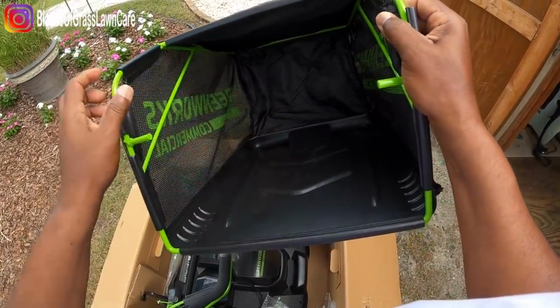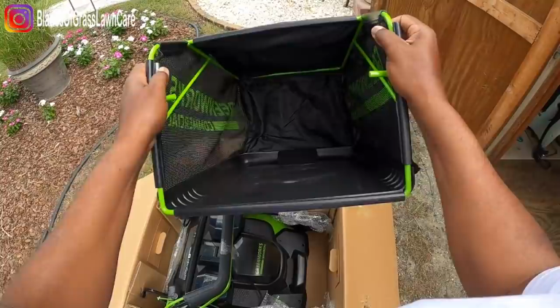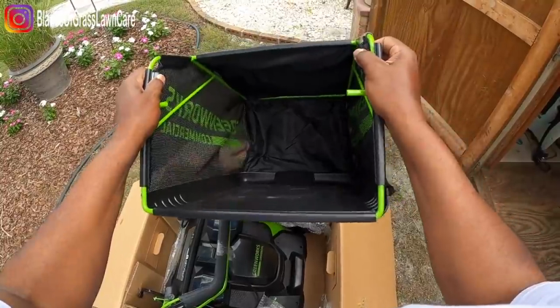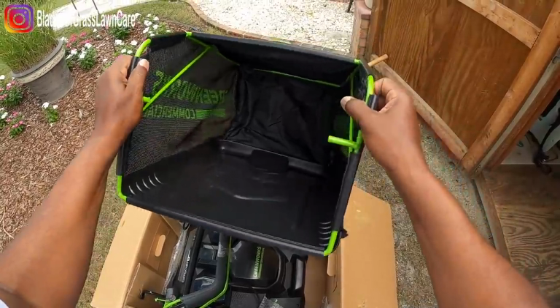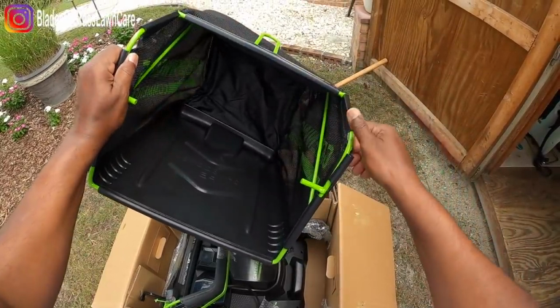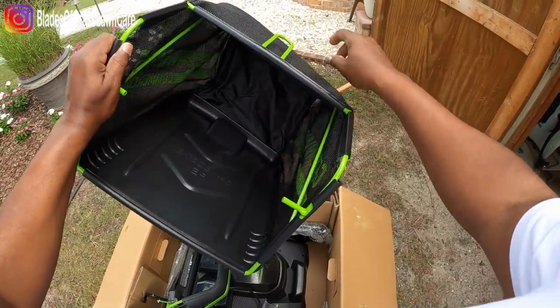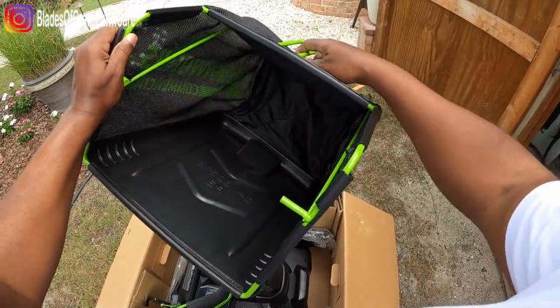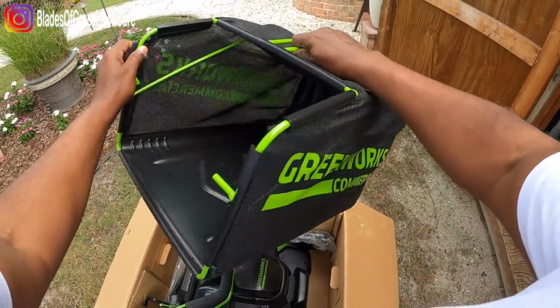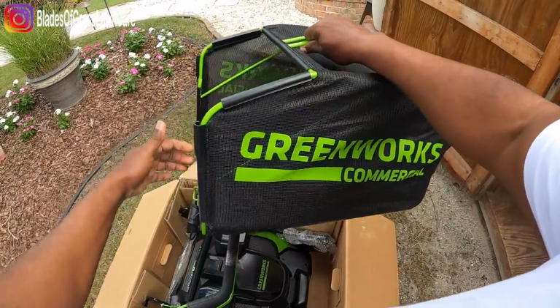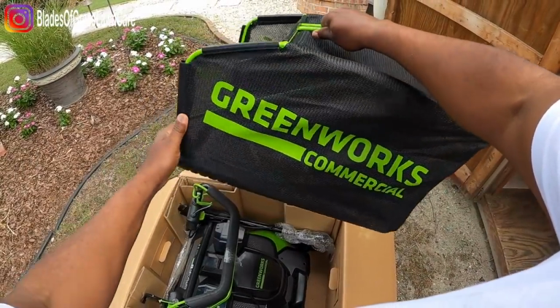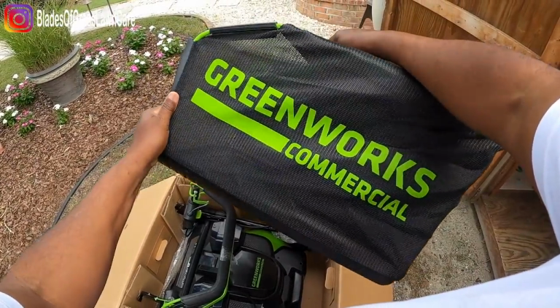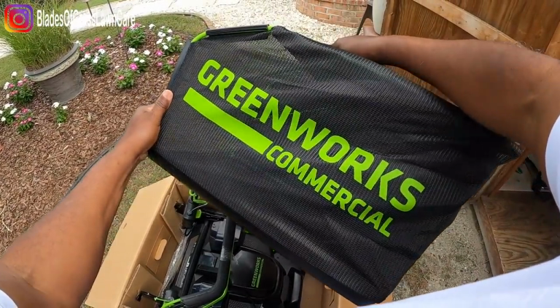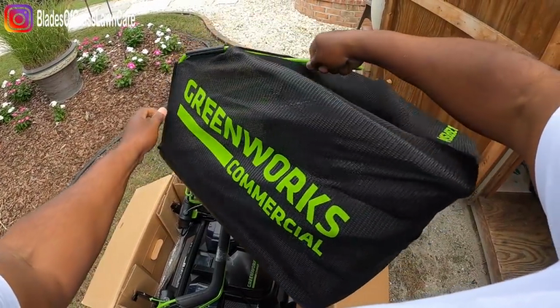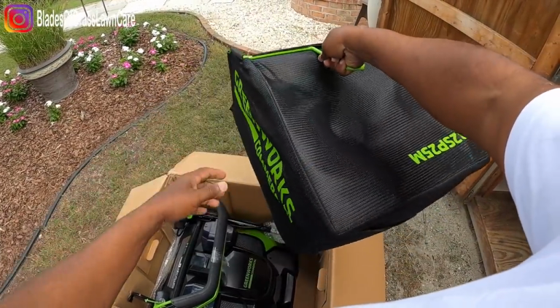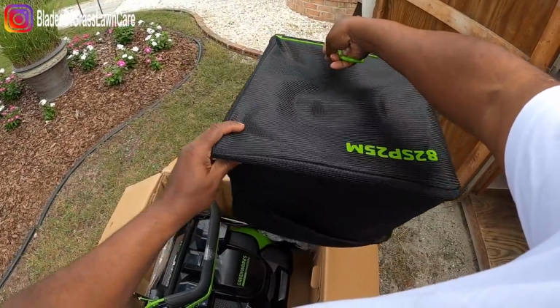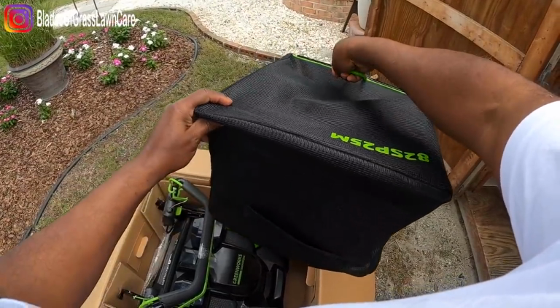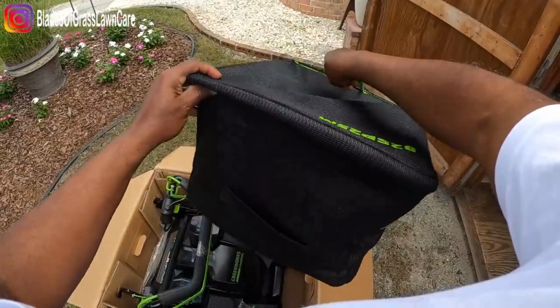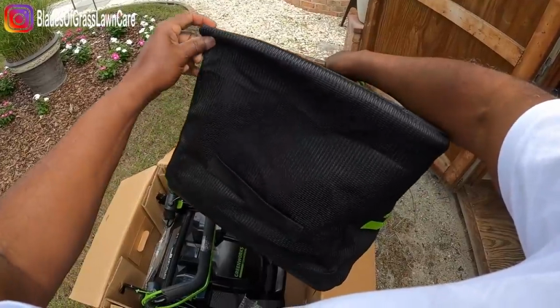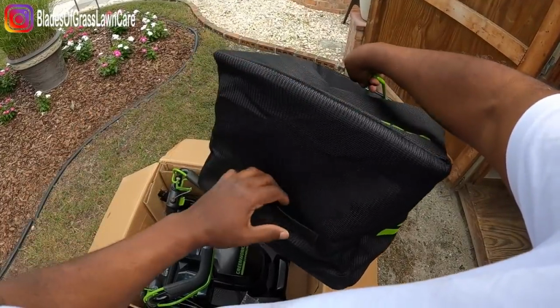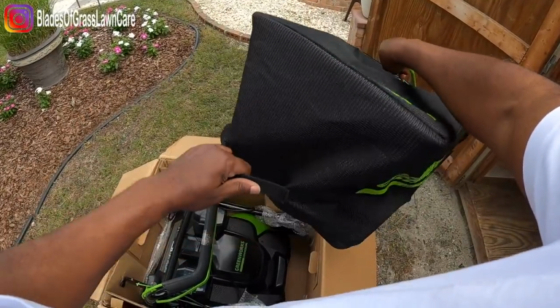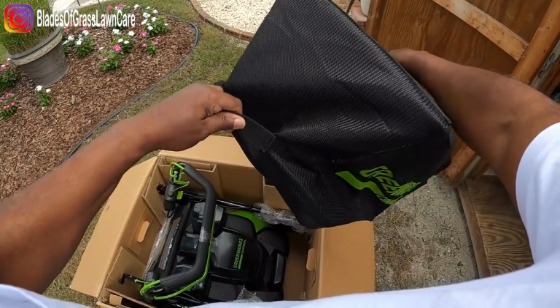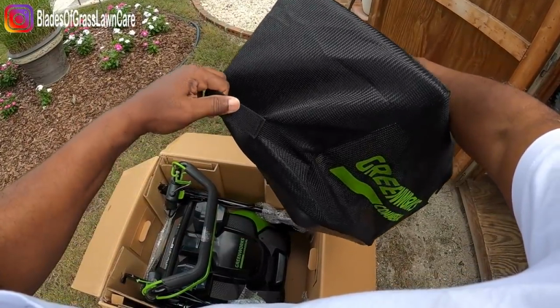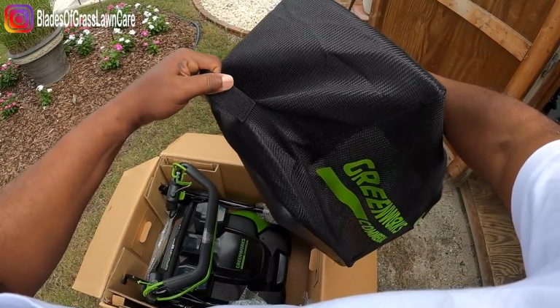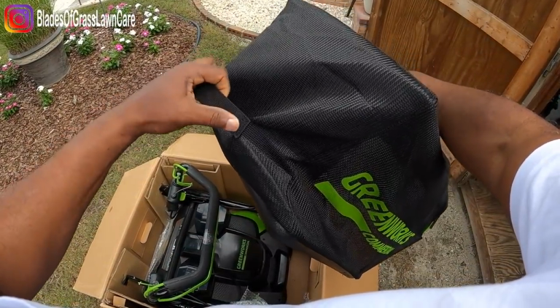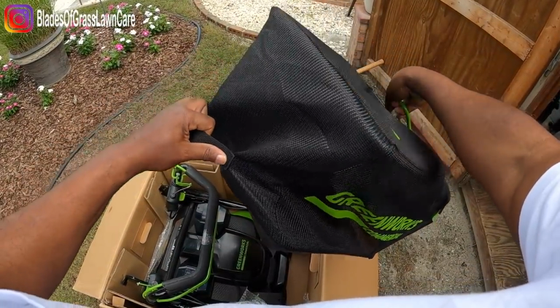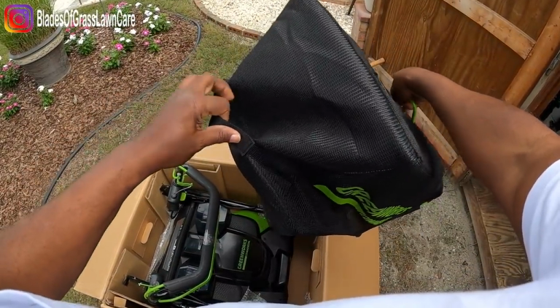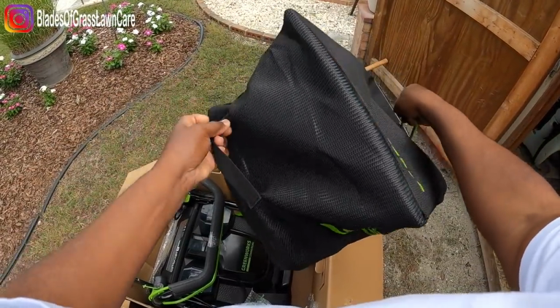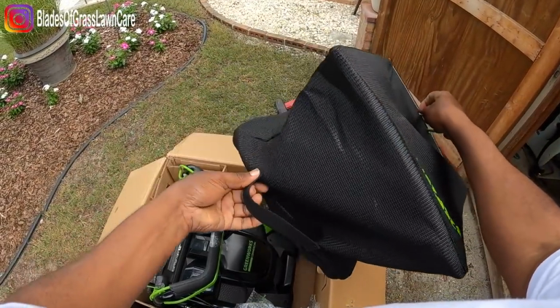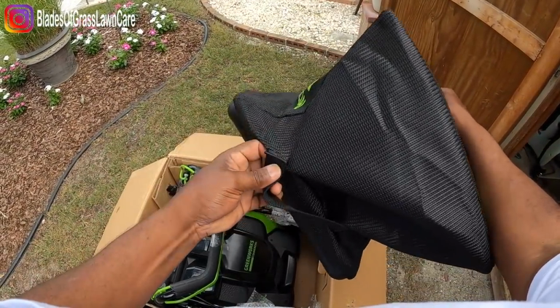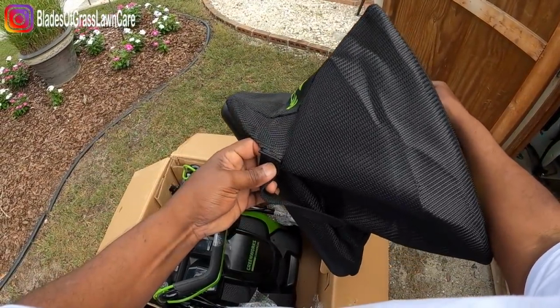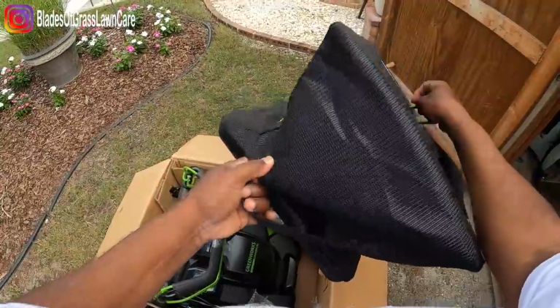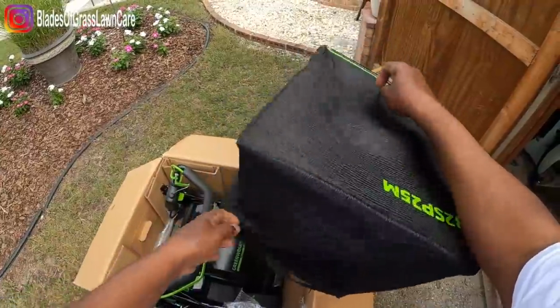Awesome. Like I said, 15.5 pounds of debris. Nice and pretty — it's the last time you may see it looking like this. Alright, let's keep it moving.